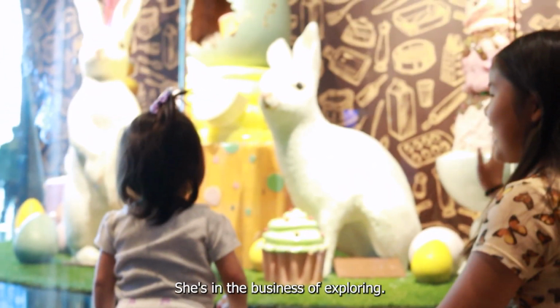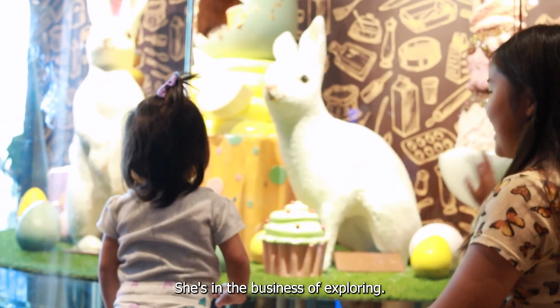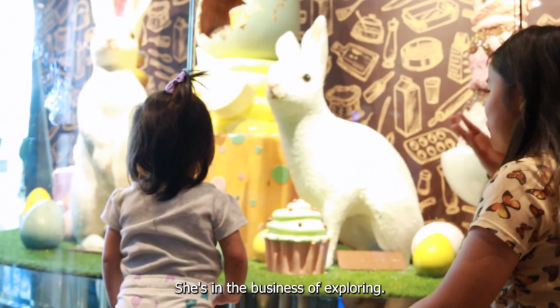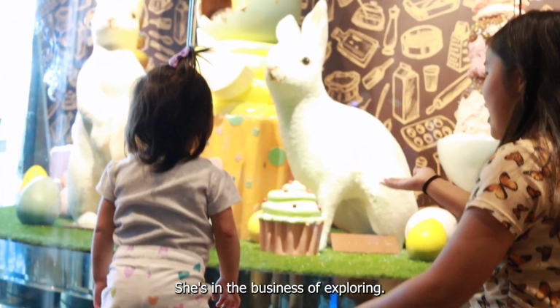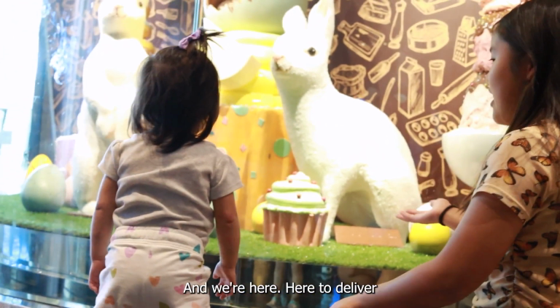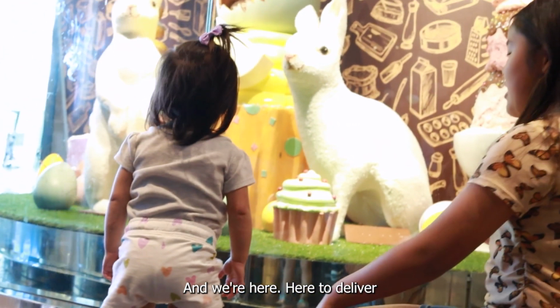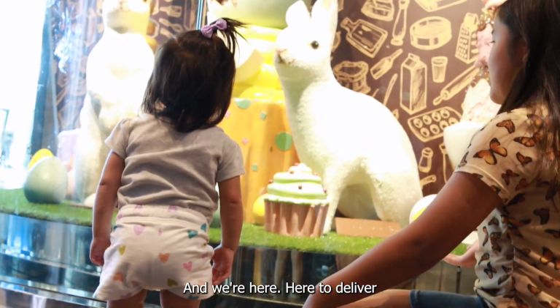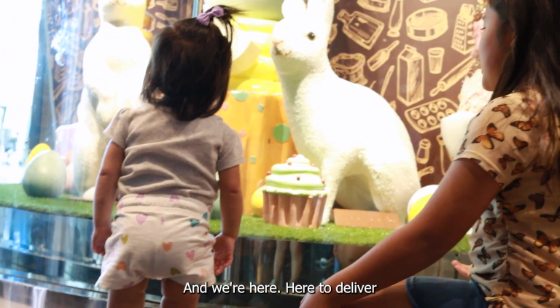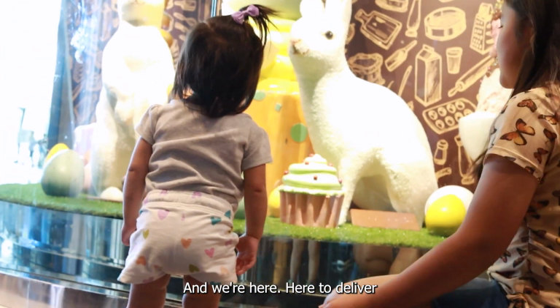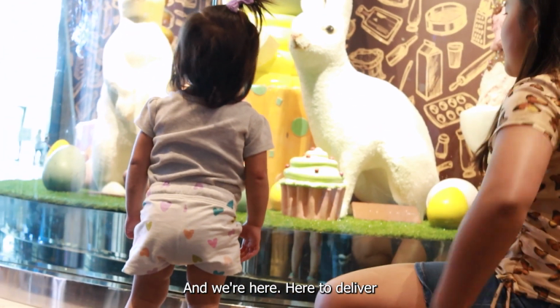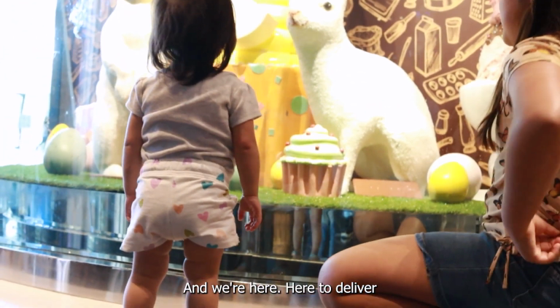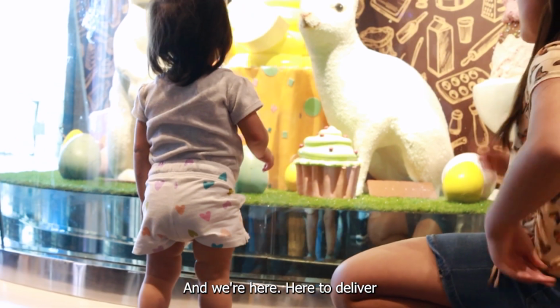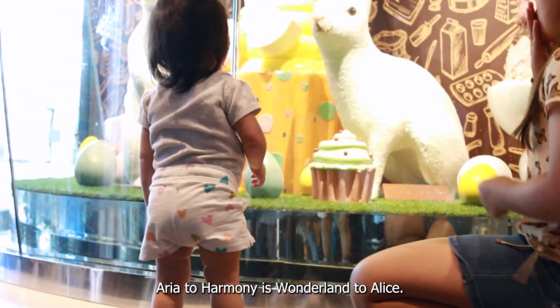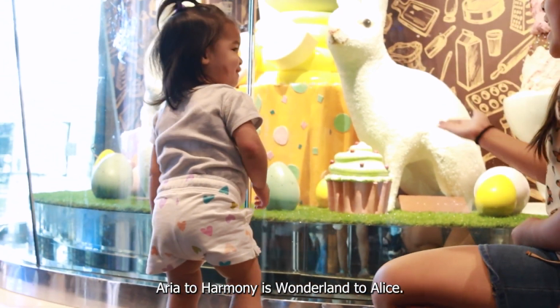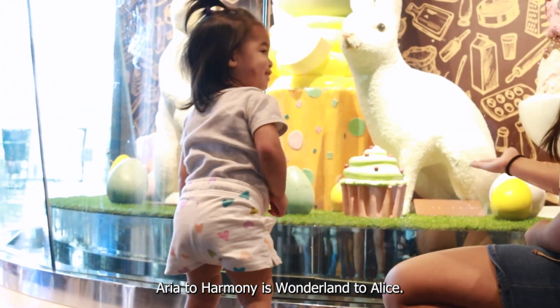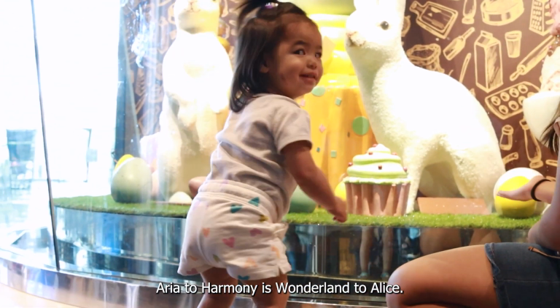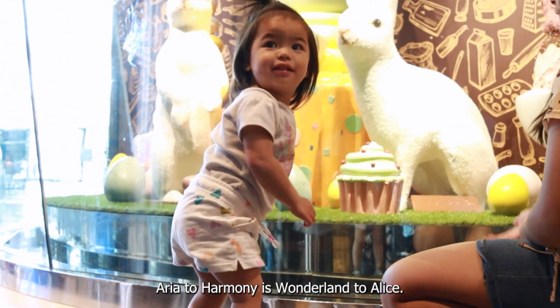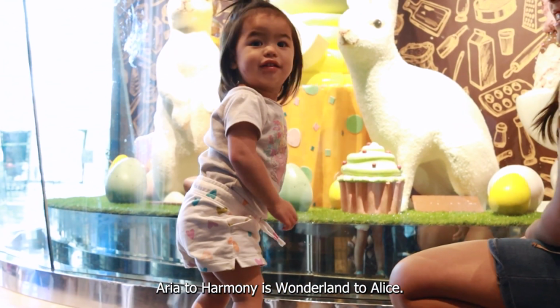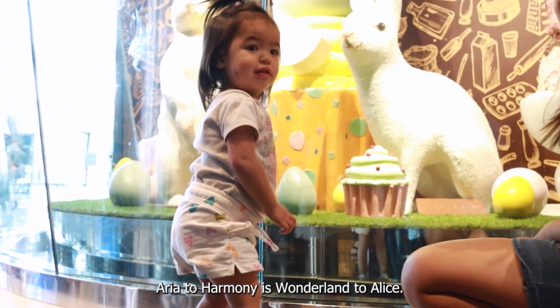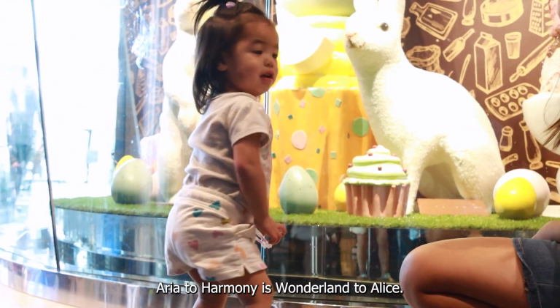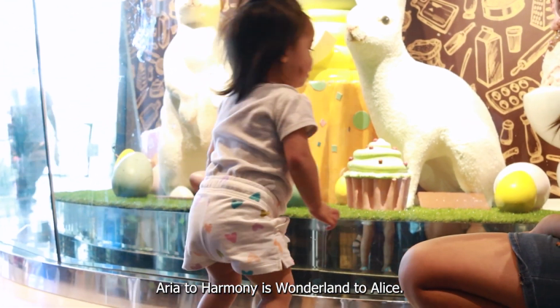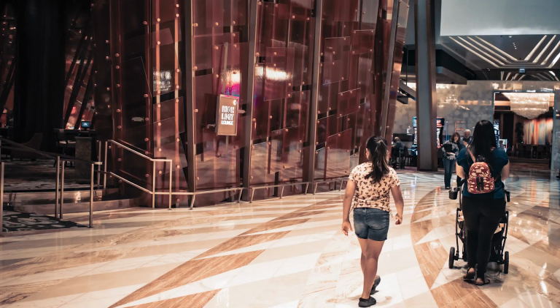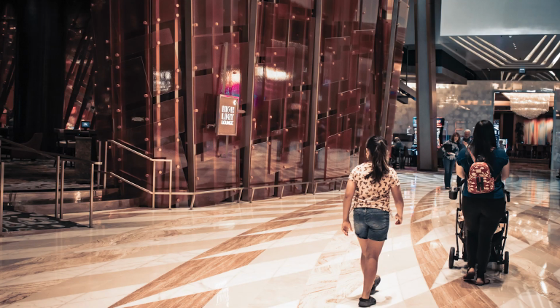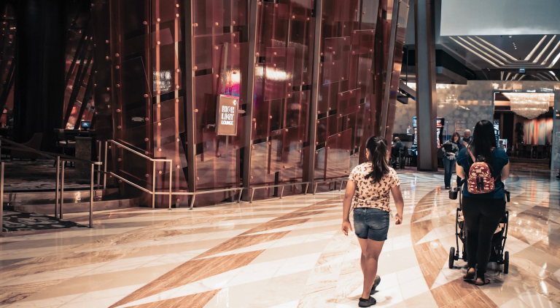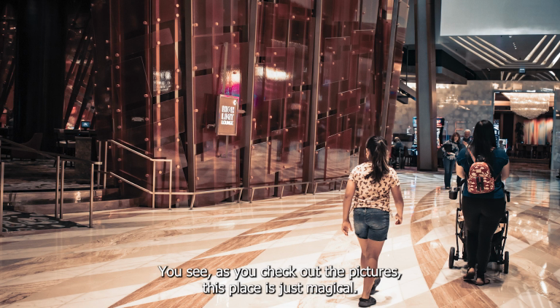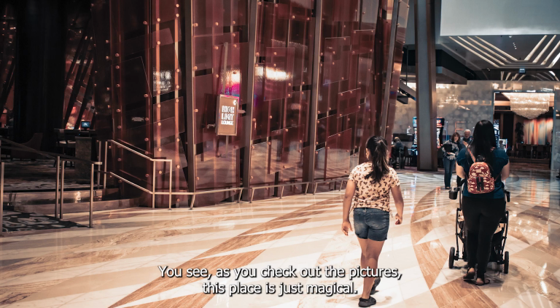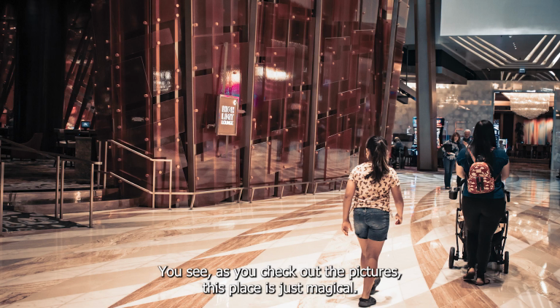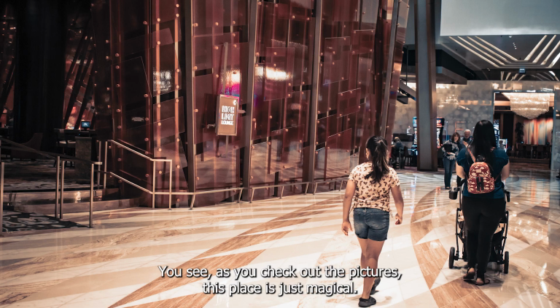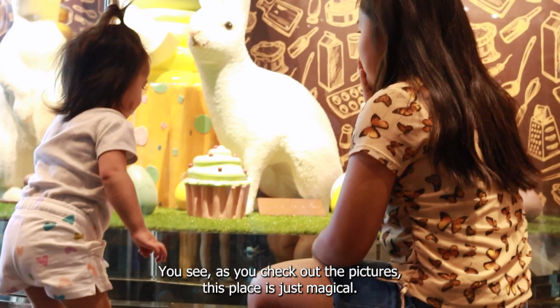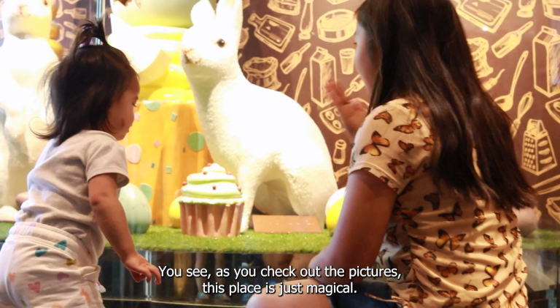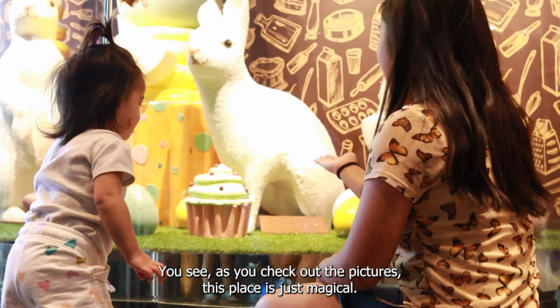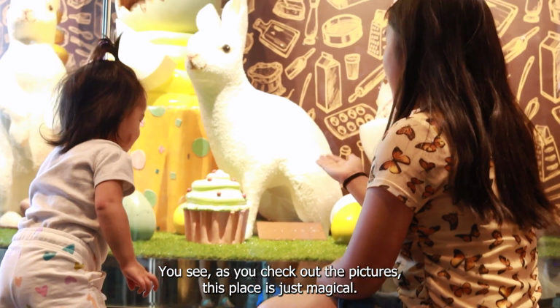She's in the business of exploring and we're here to deliver. Aria to Harmony is Wonderland to Alice. As you check out the pictures, this place is just magical.